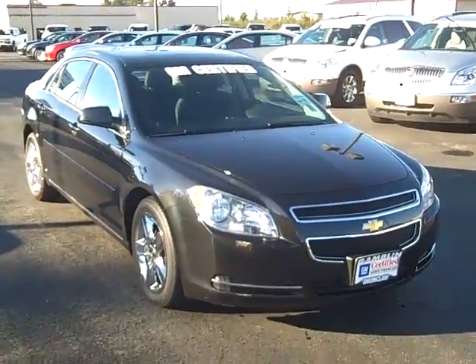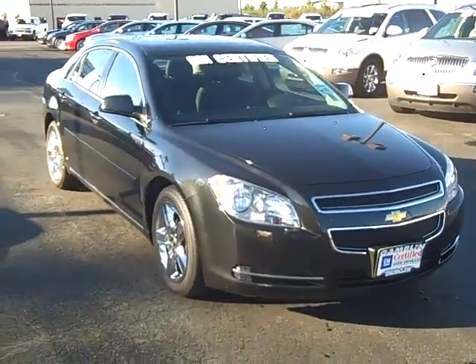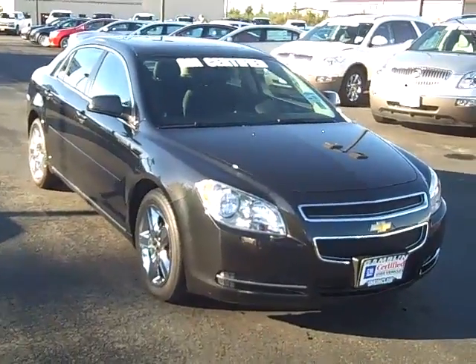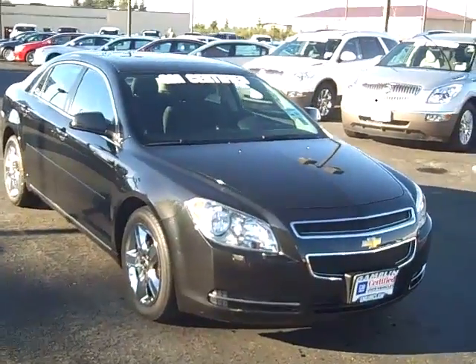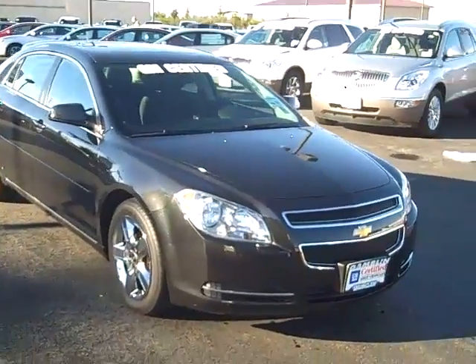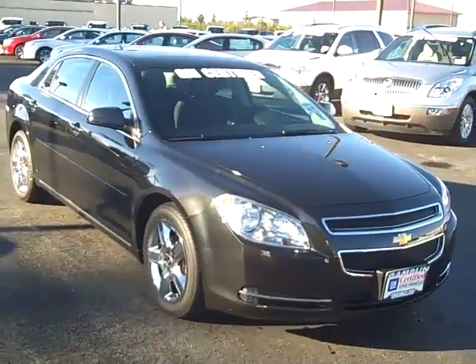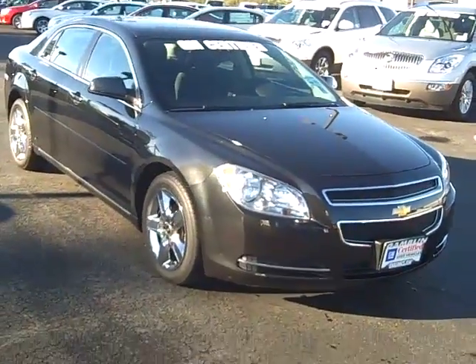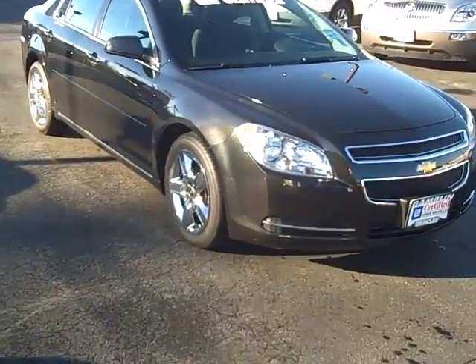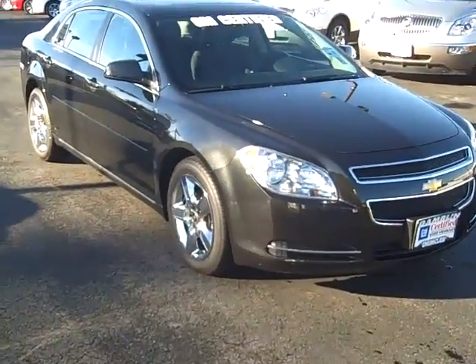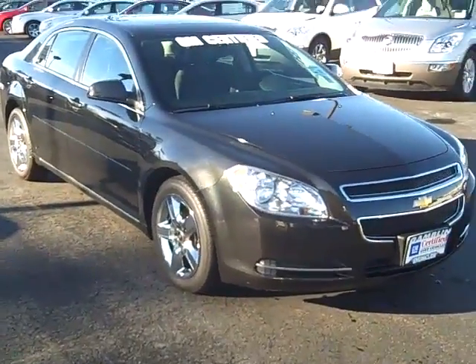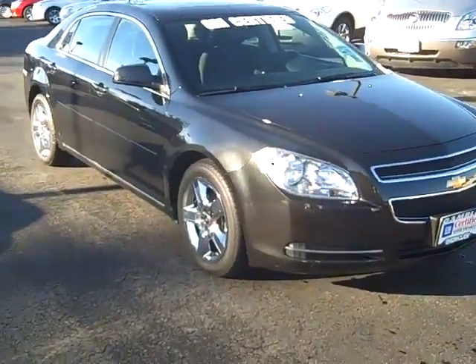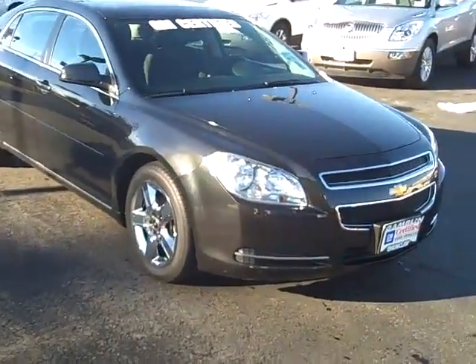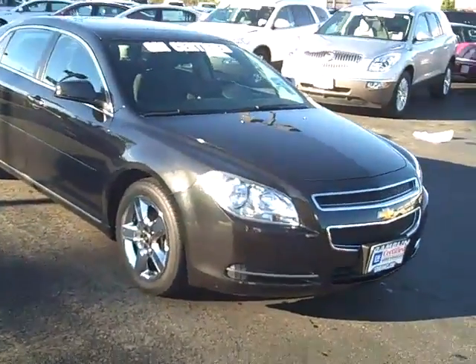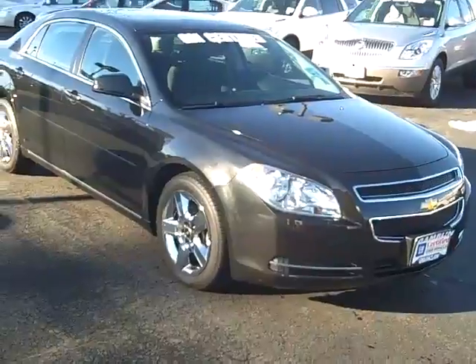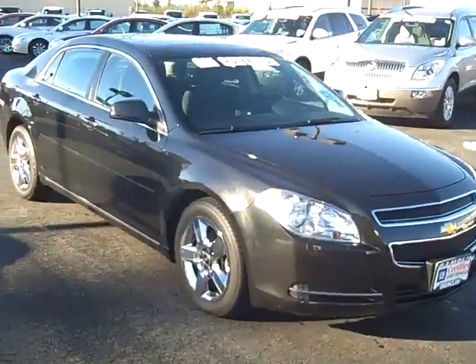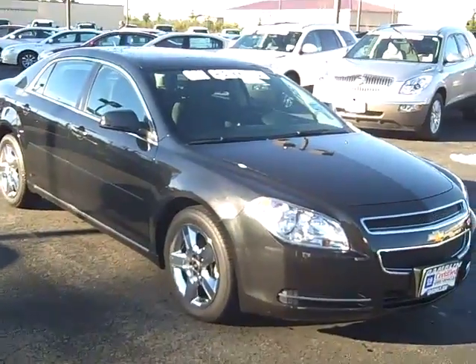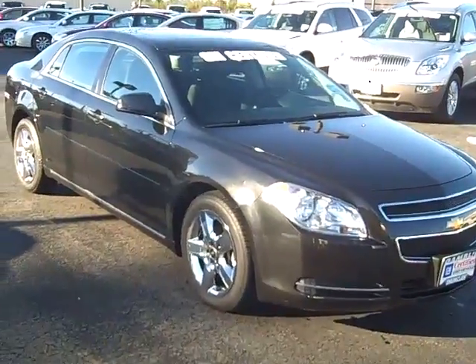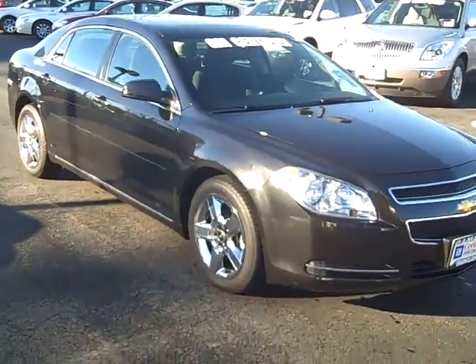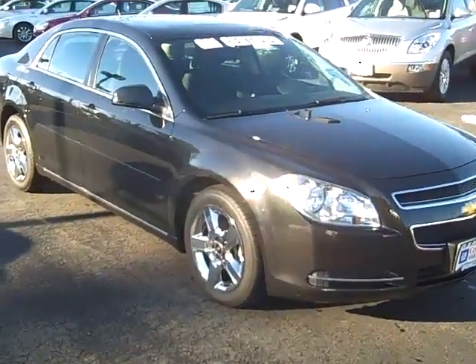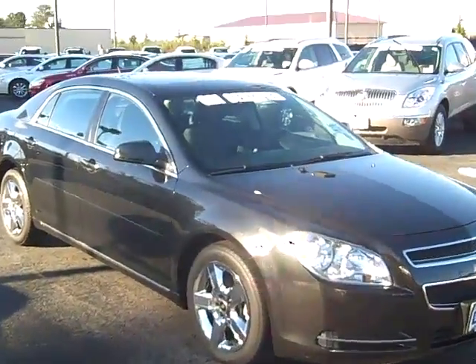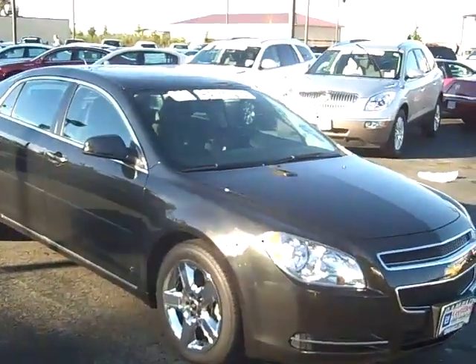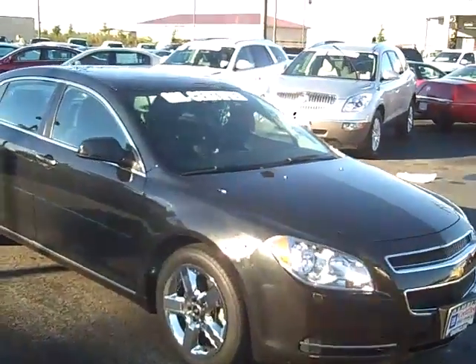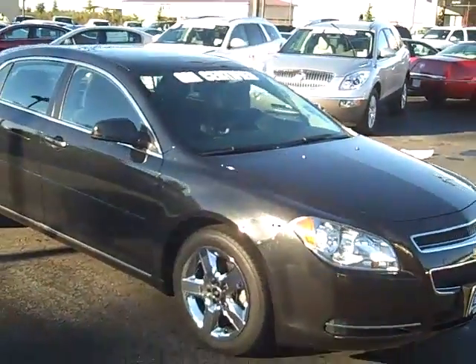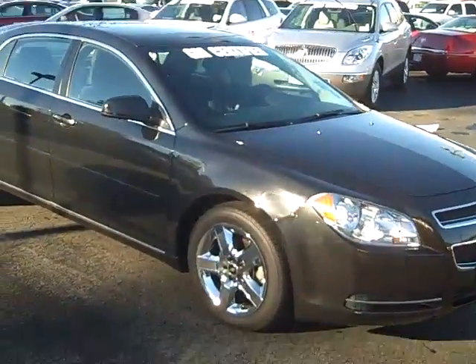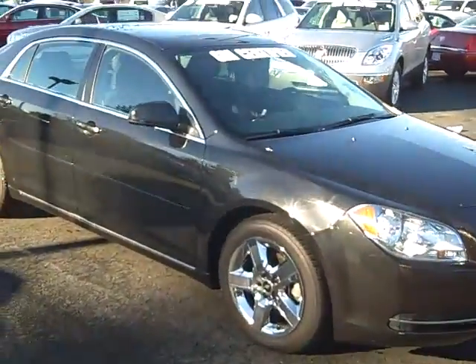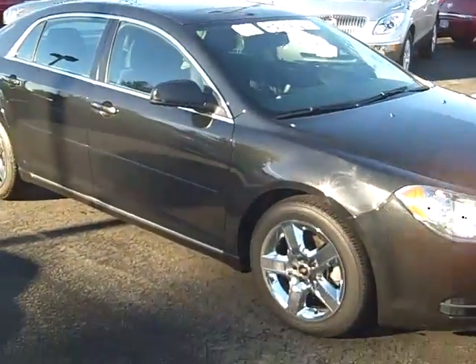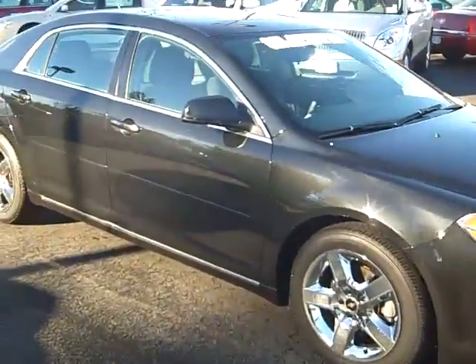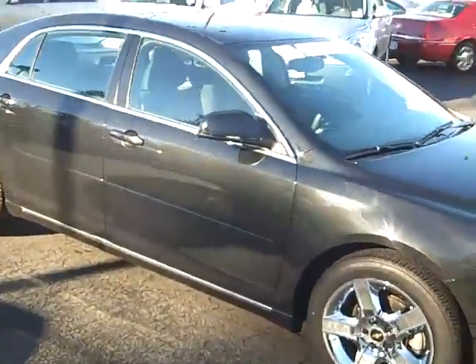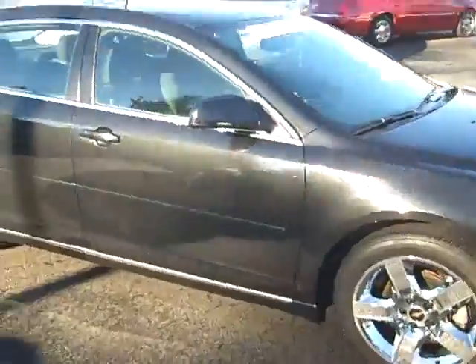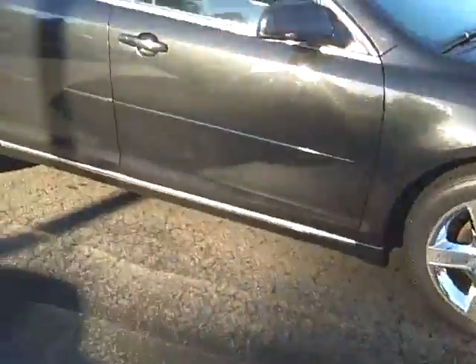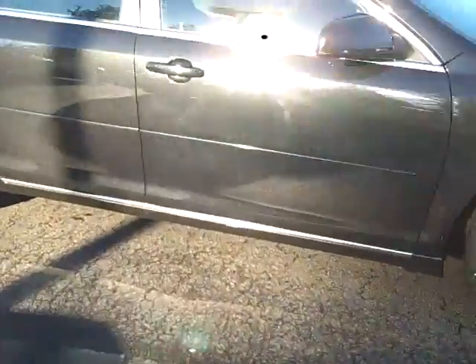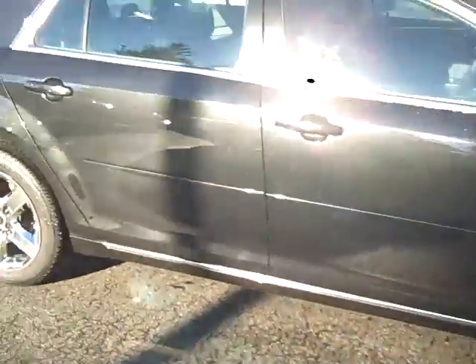Hey folks, Chris Struhle here at Gamblin Motors in Enumclaw, Washington. It's a great day out today and I wanted to show you this car — it's a 2010 Chevy Malibu, black, clean car.